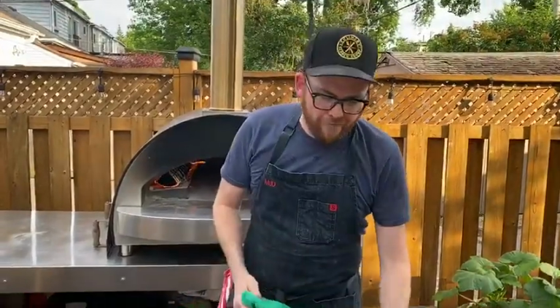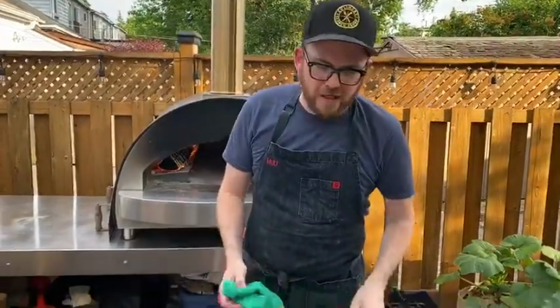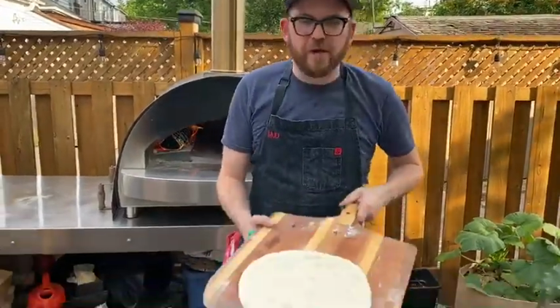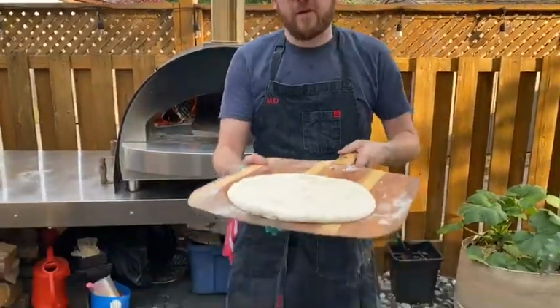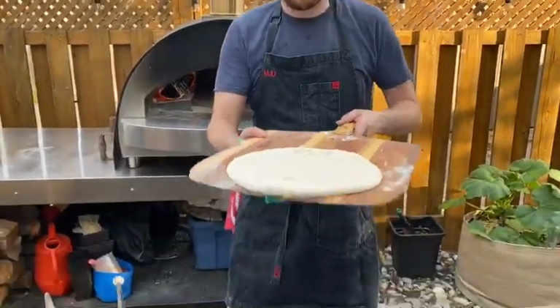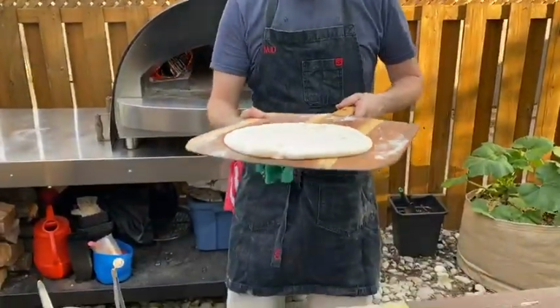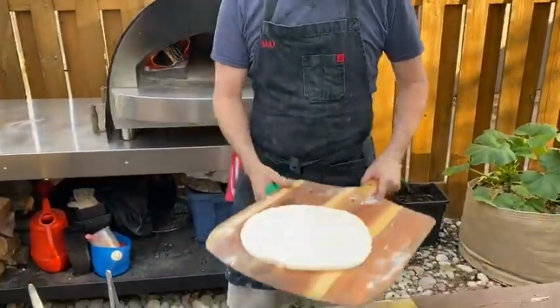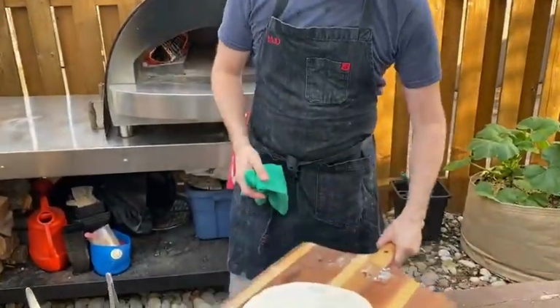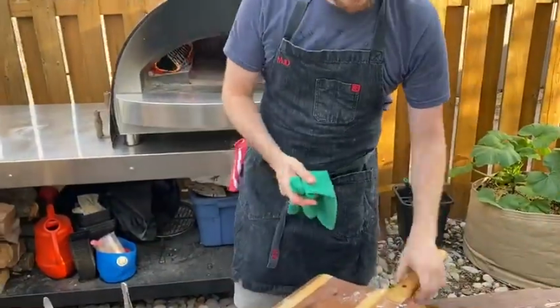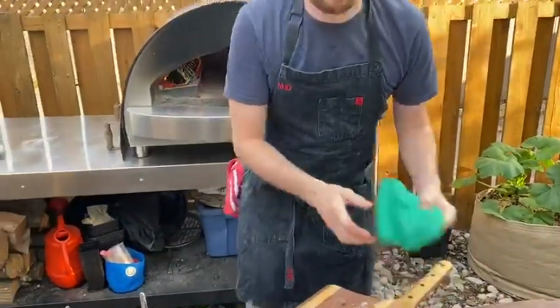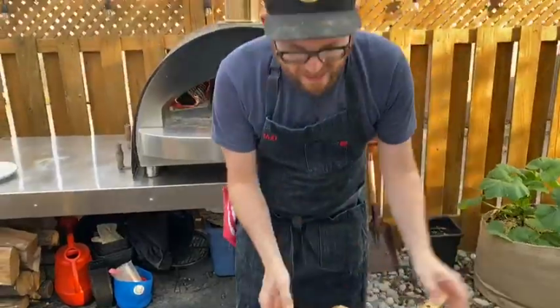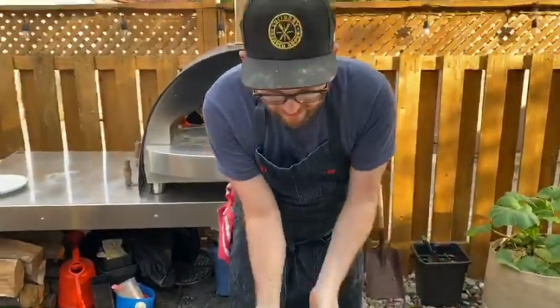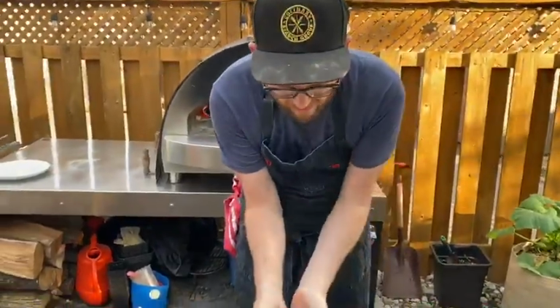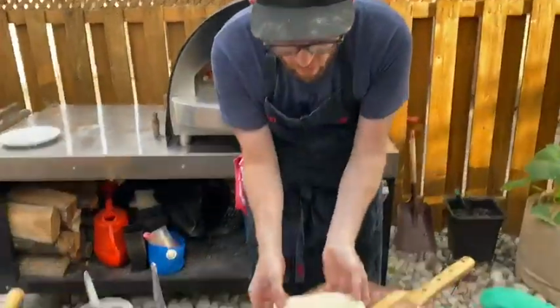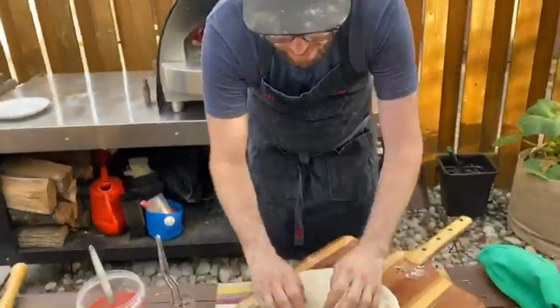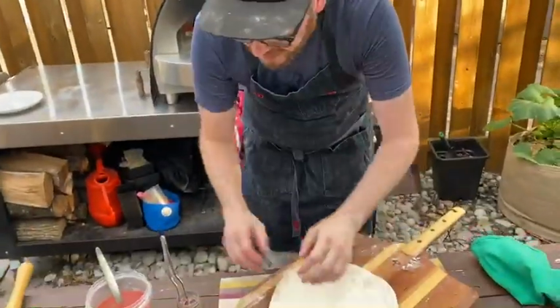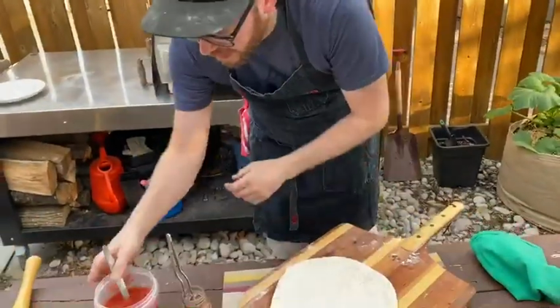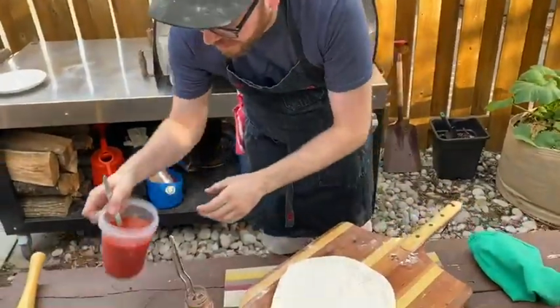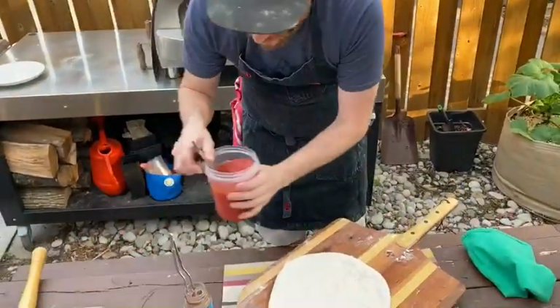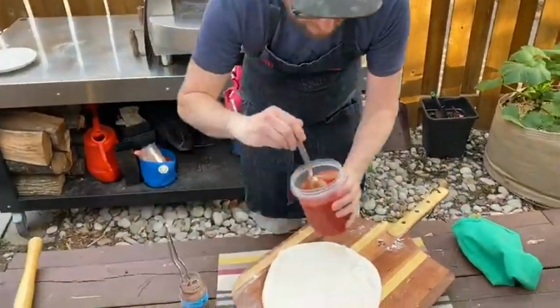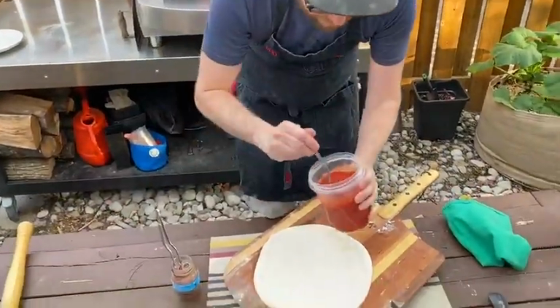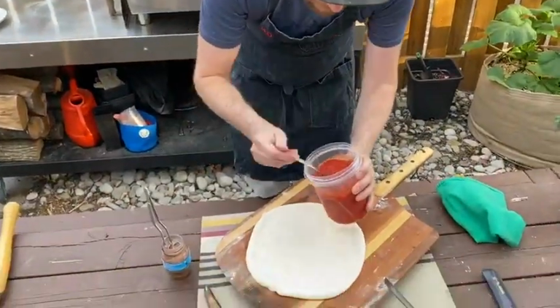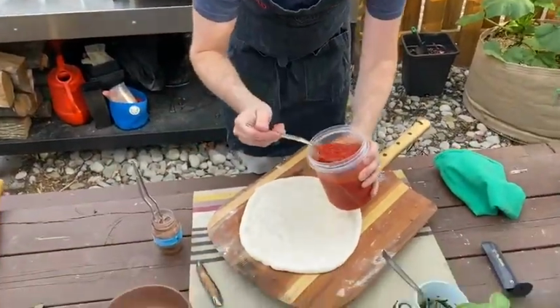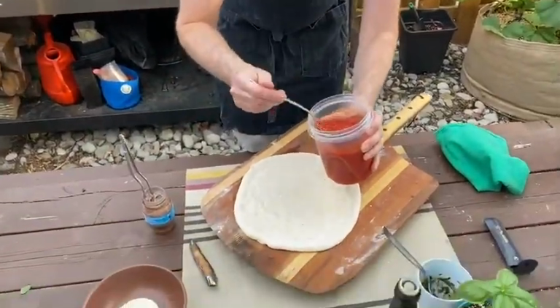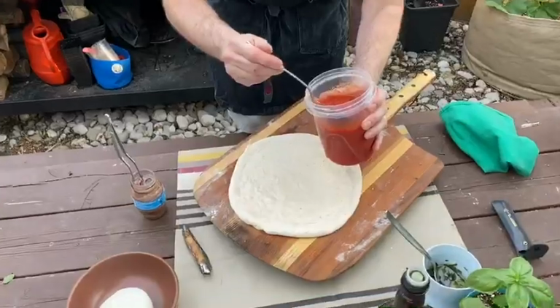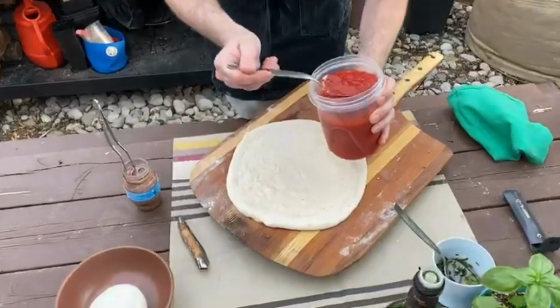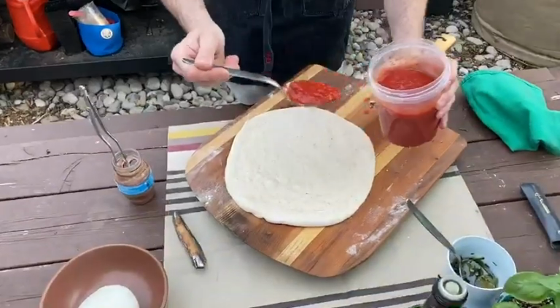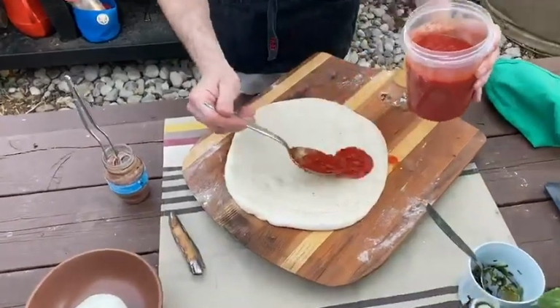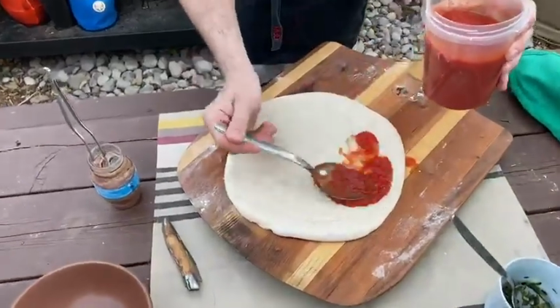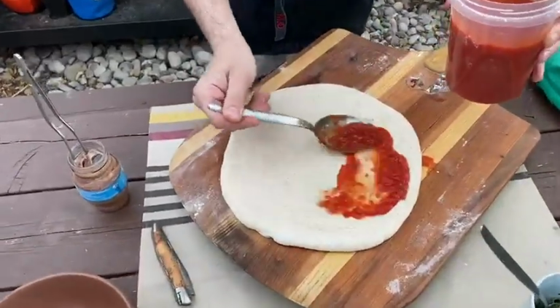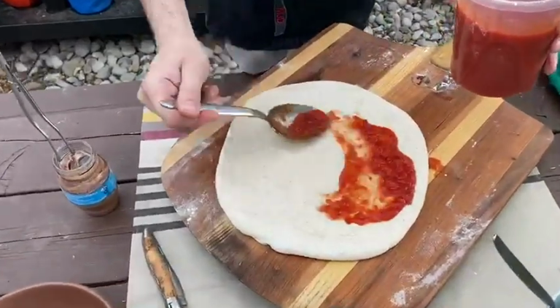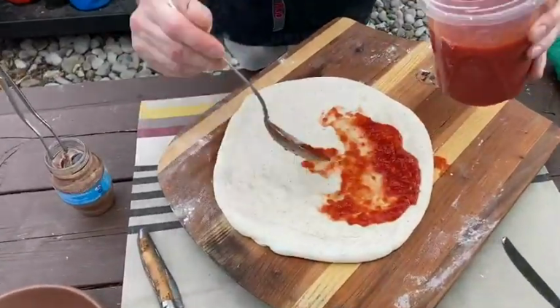First thing I've done, I've got my dough stretched out. This is 100% Nachi Levin sourdough pizza crust. I'm gonna take a little bit of tomato and spread that around.